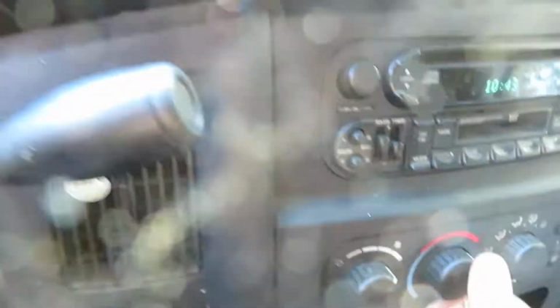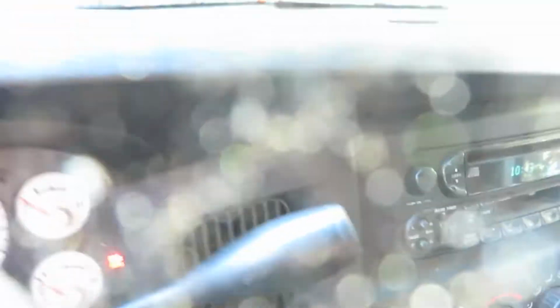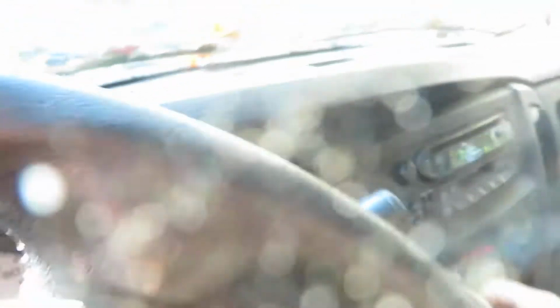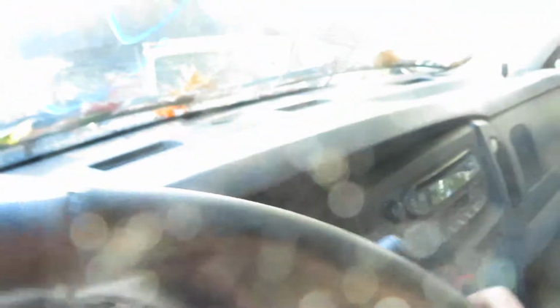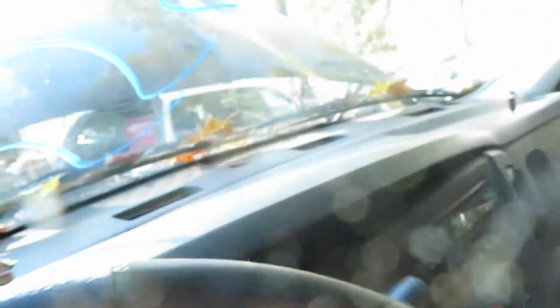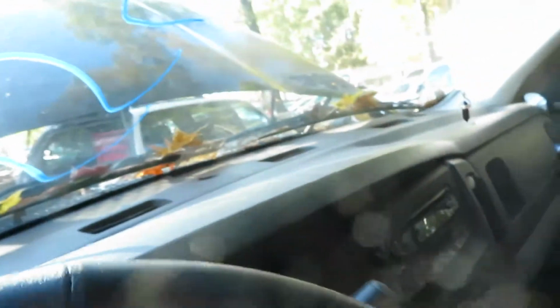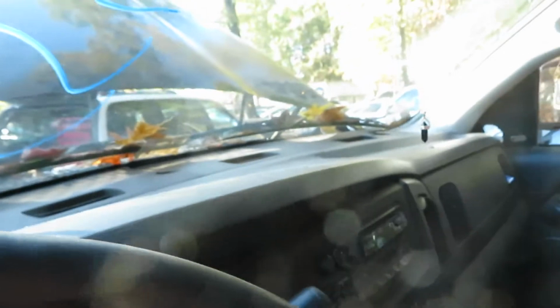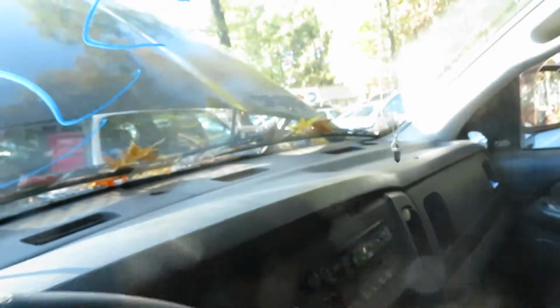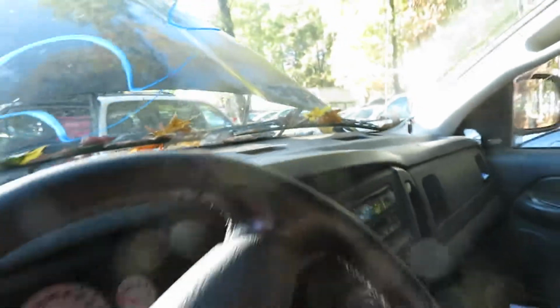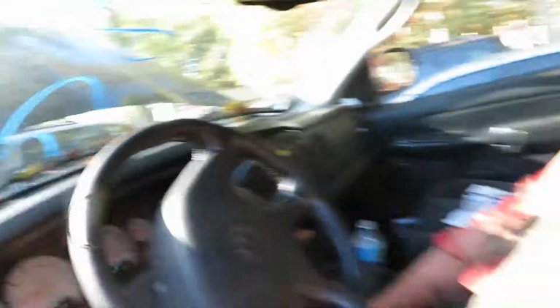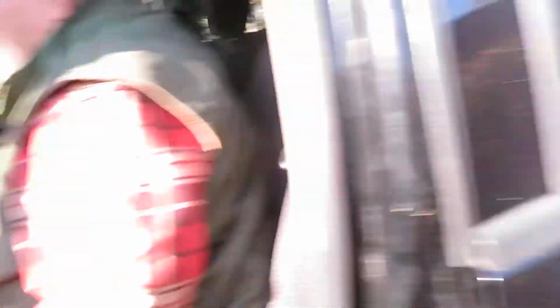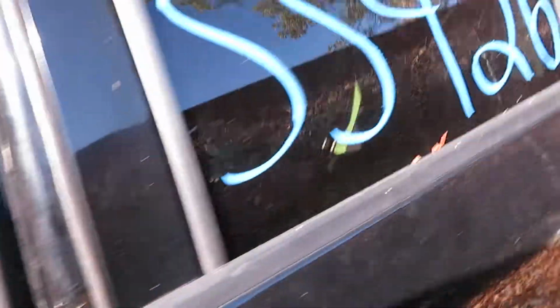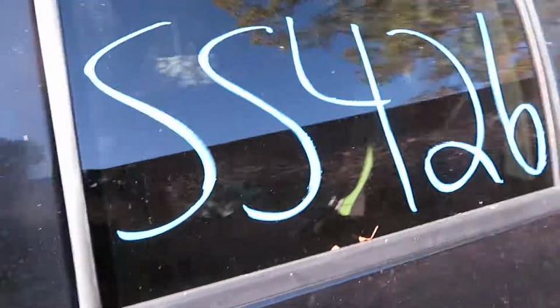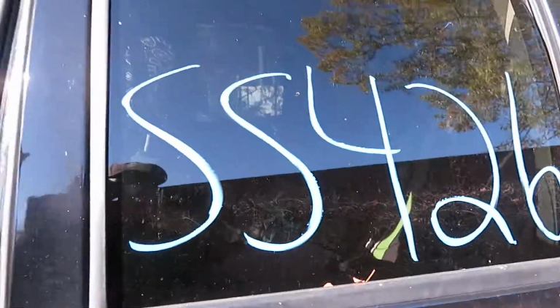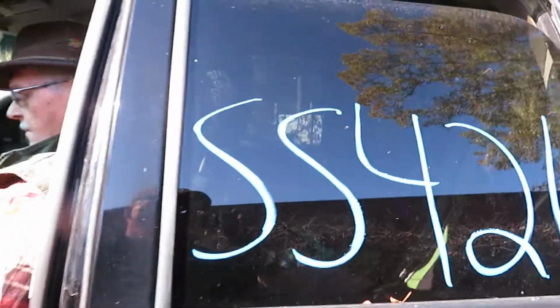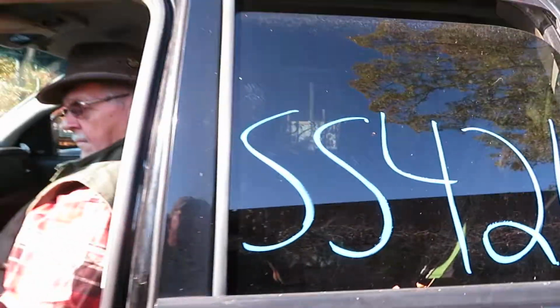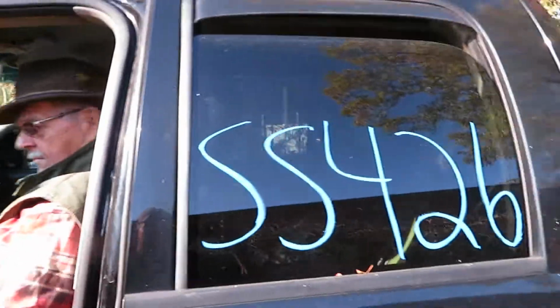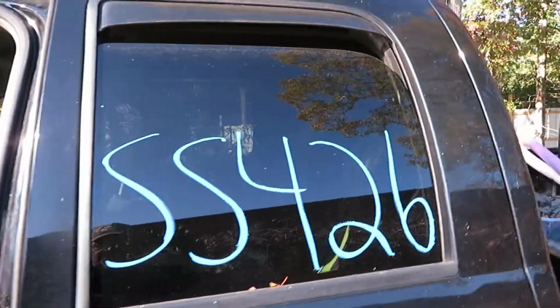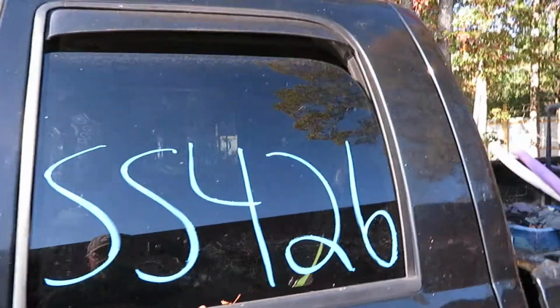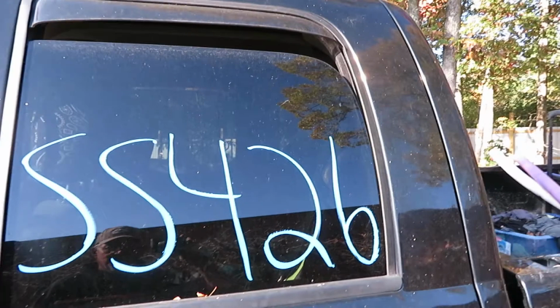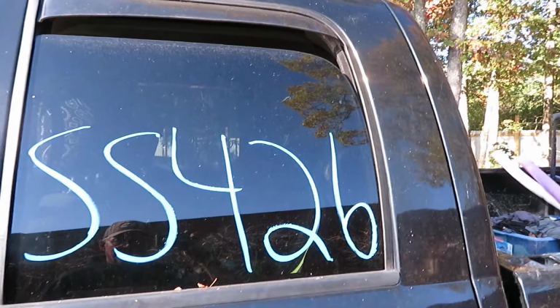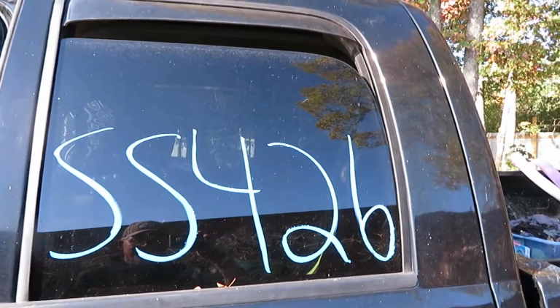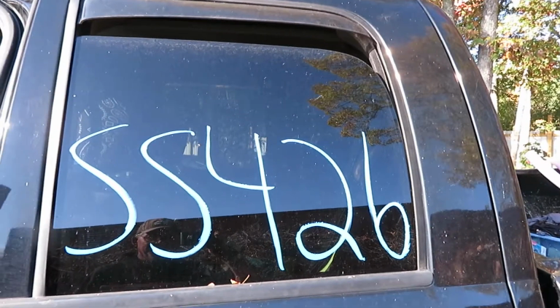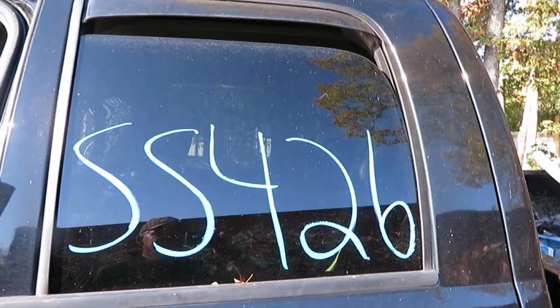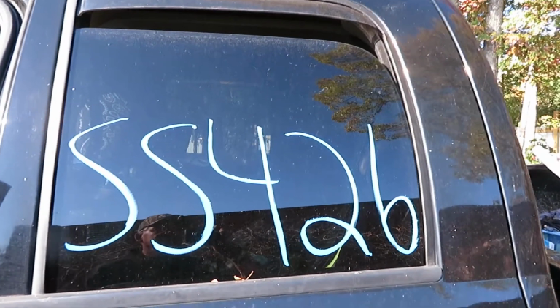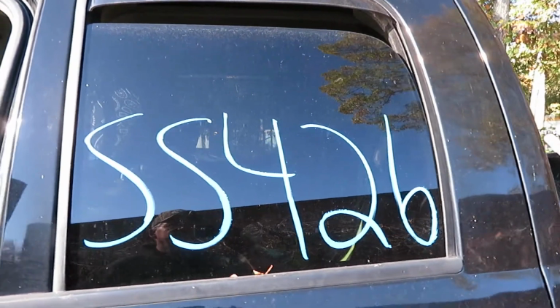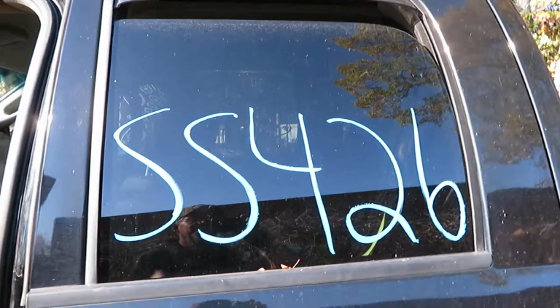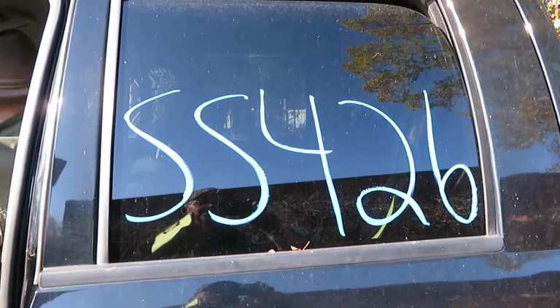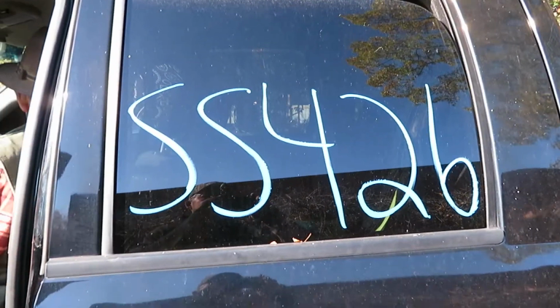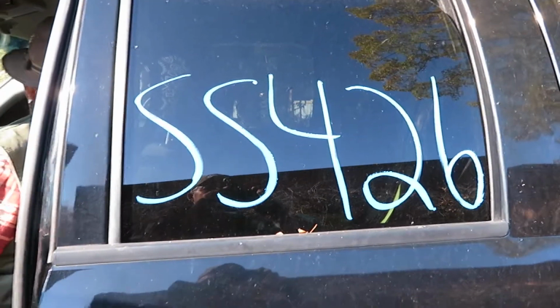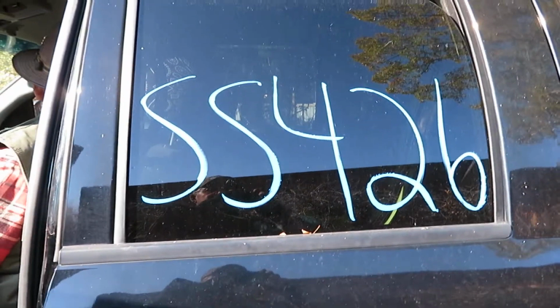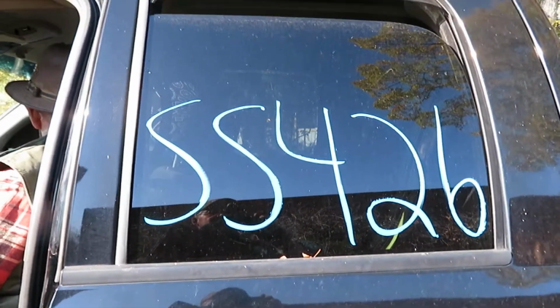Again, this is going to be an 03 Dodge 1500 with a 5.7 Hemi, it's an SS426, we've got 207,339 miles at Lew's Auto Service and Salvage.